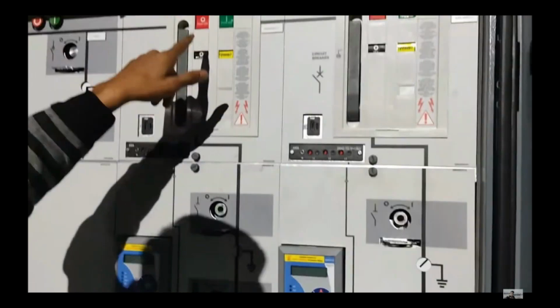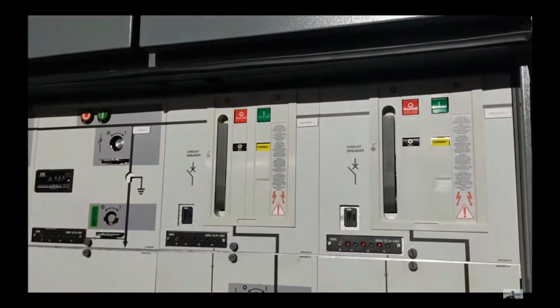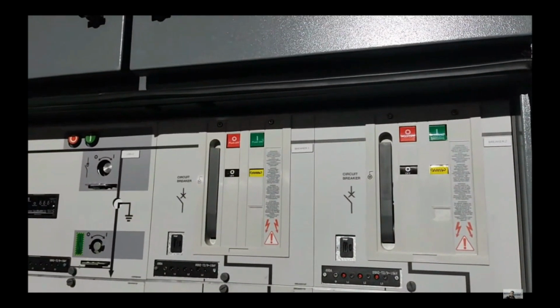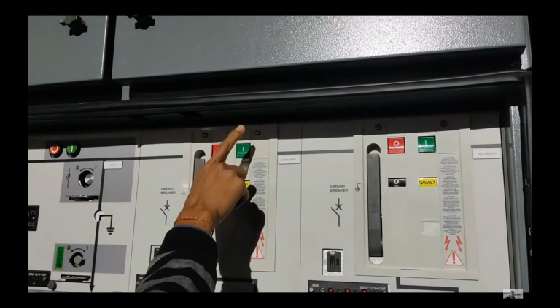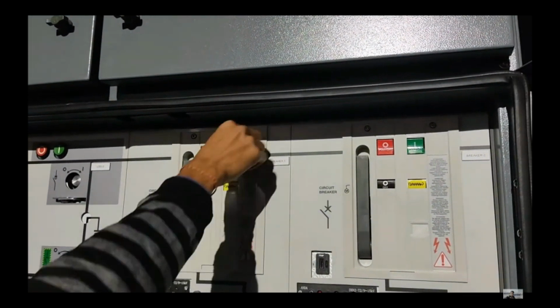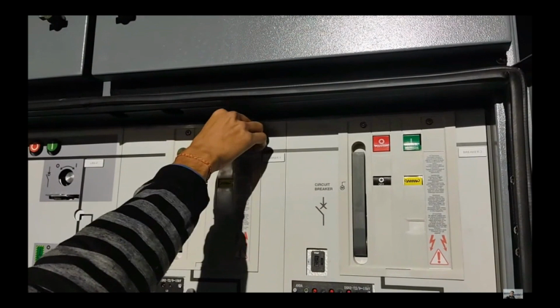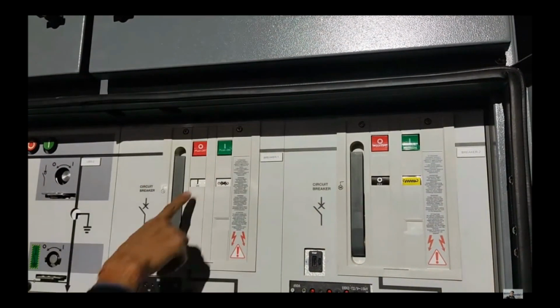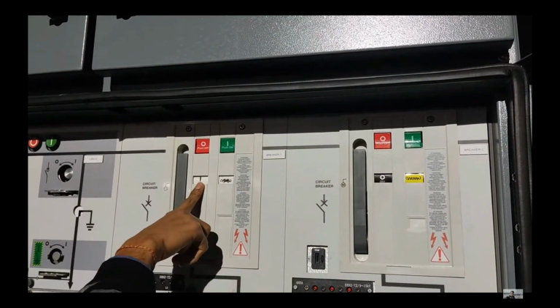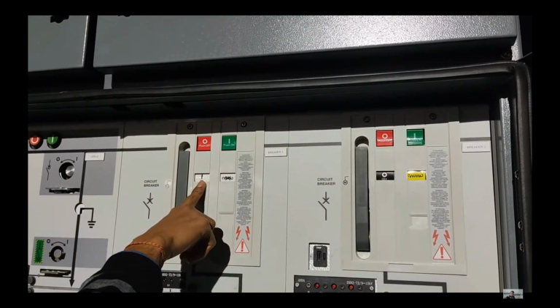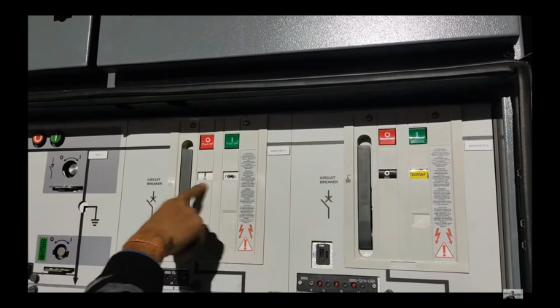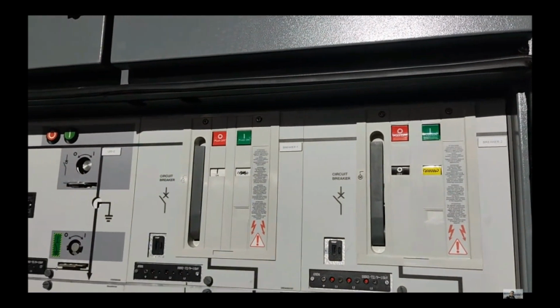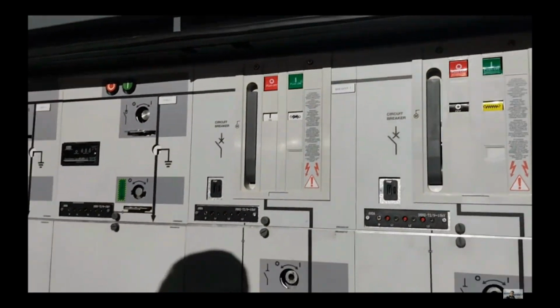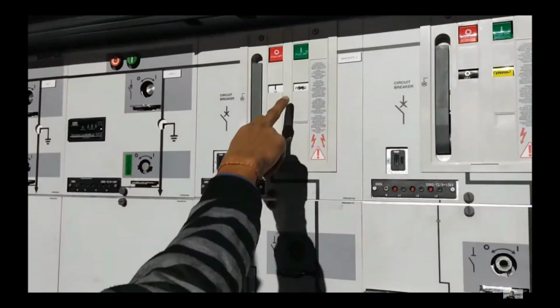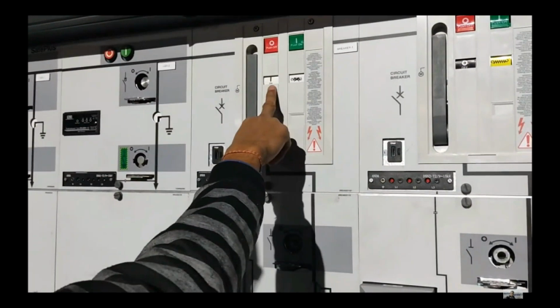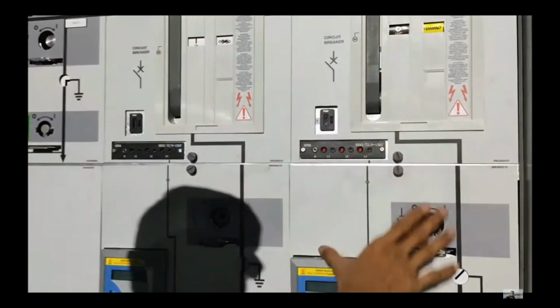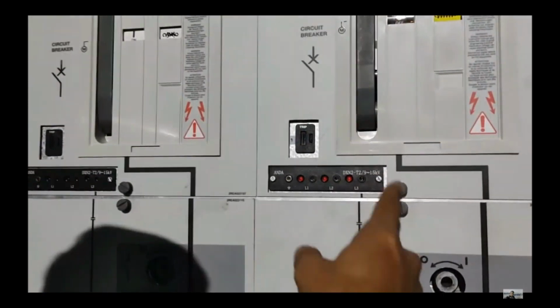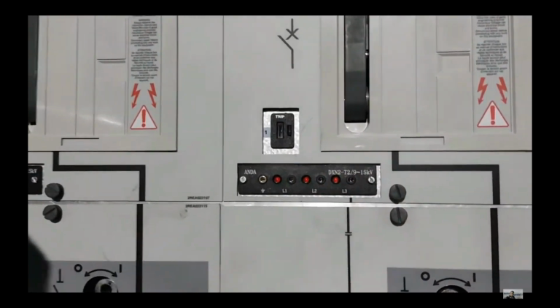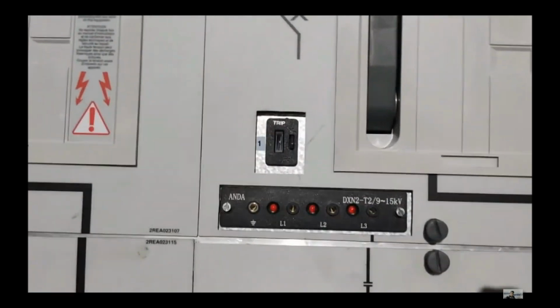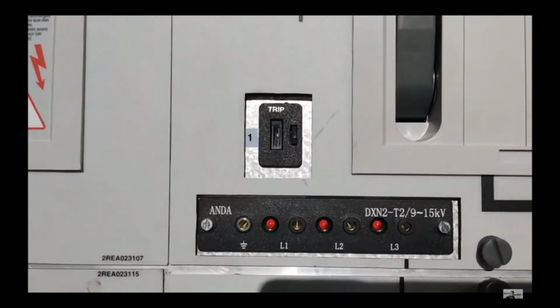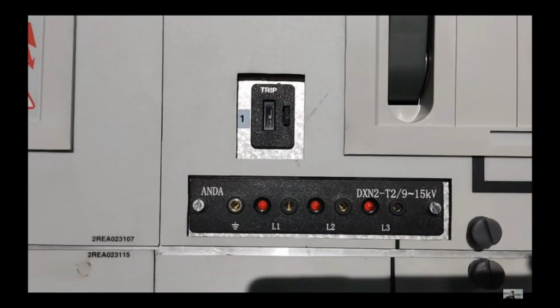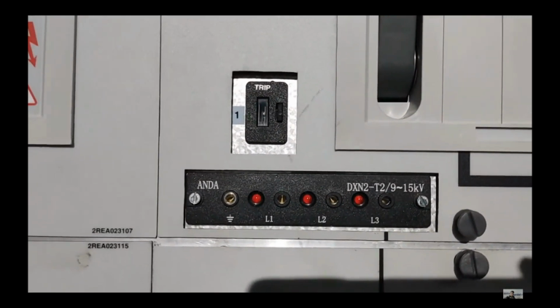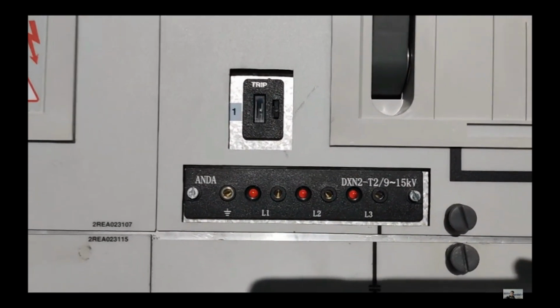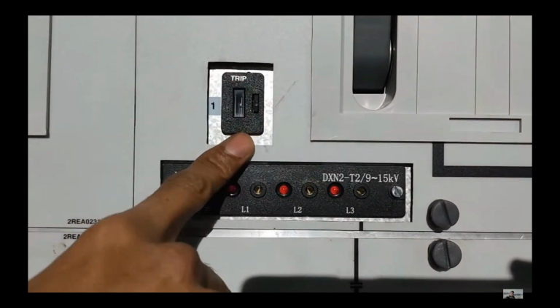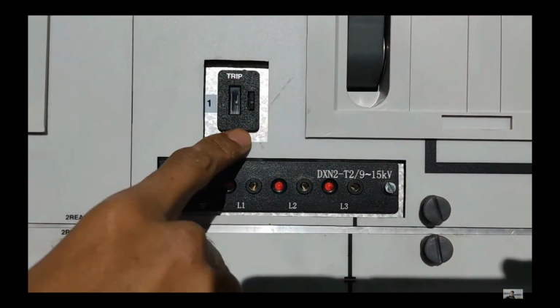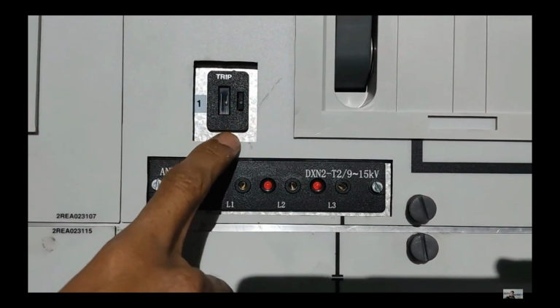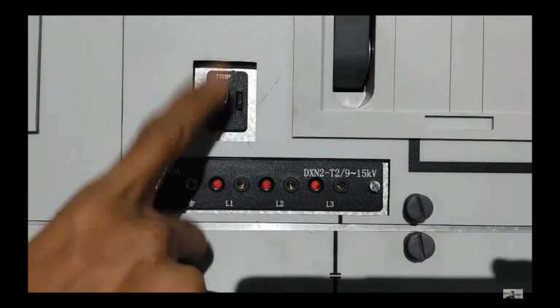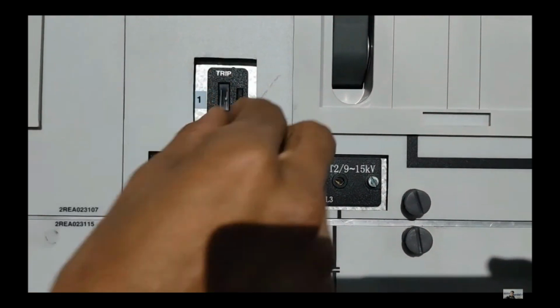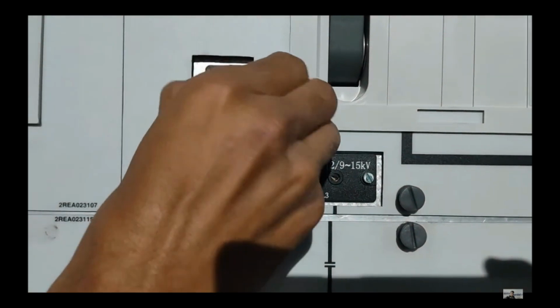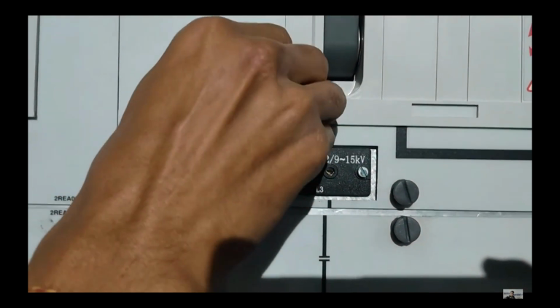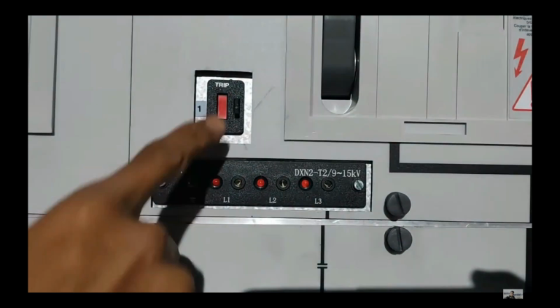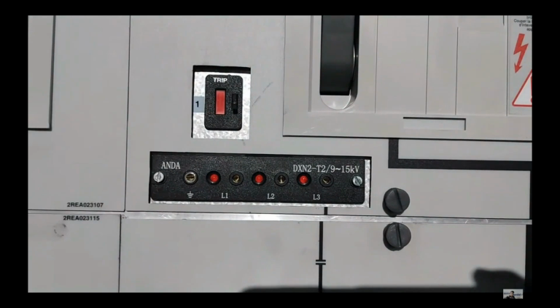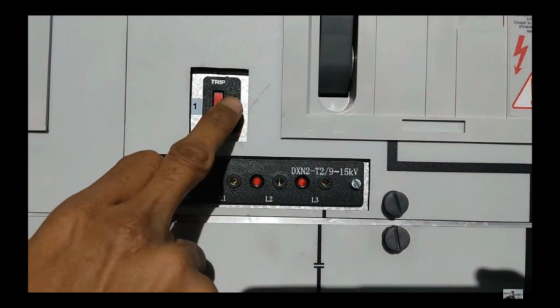Electrical interlocks use electrical signals to prevent certain operations. For example, a circuit breaker may be prevented from closing if there is an open circuit or if the current is too high.